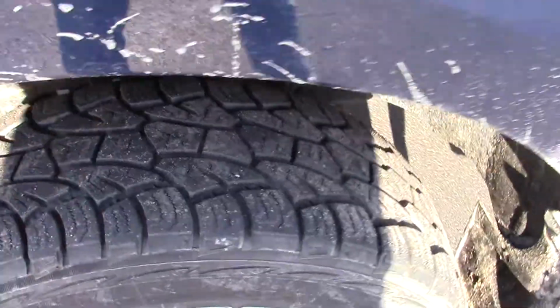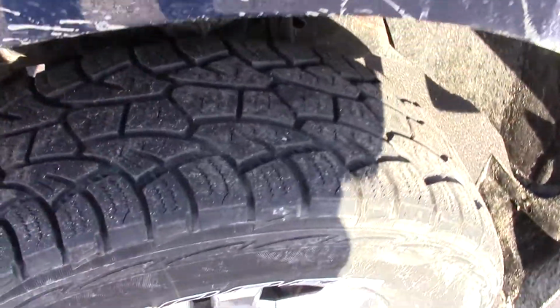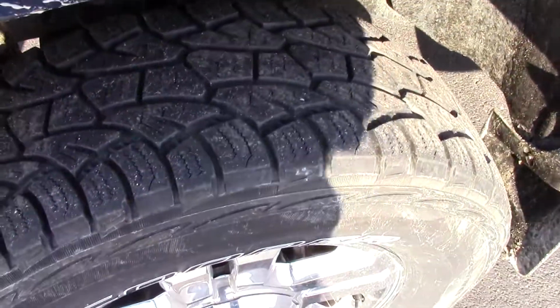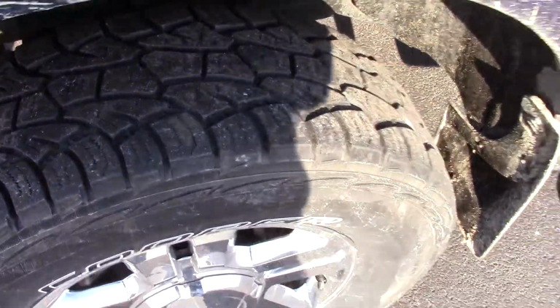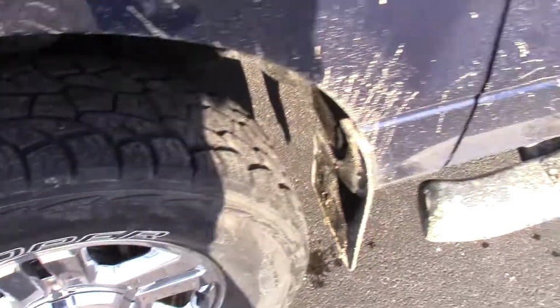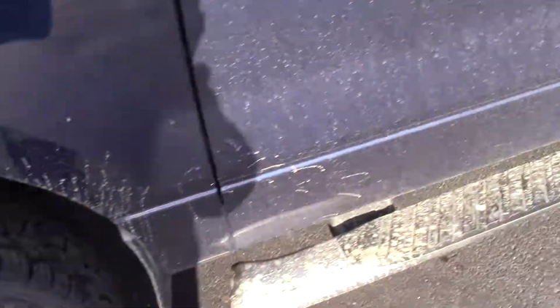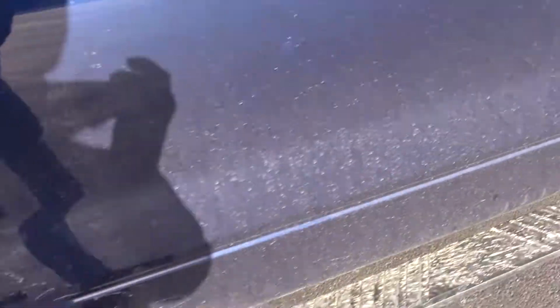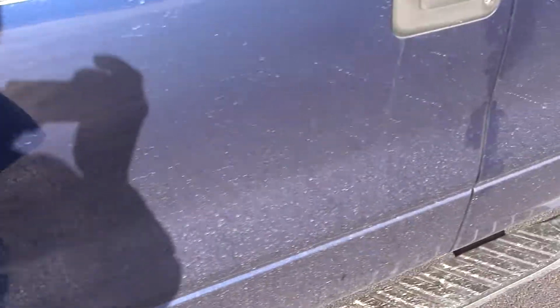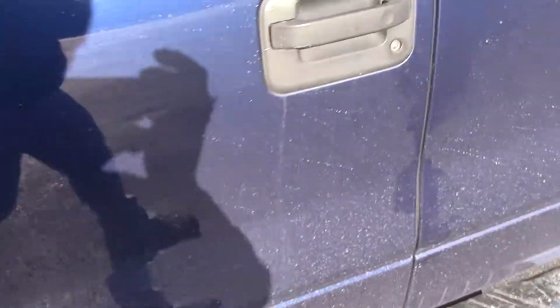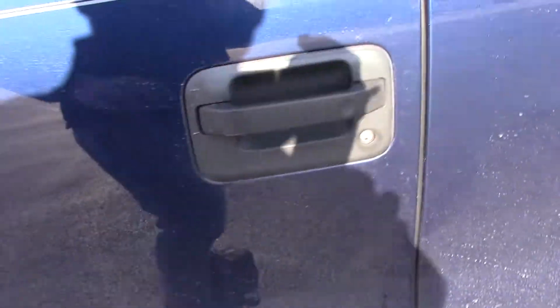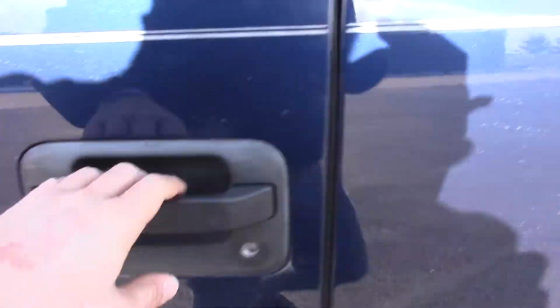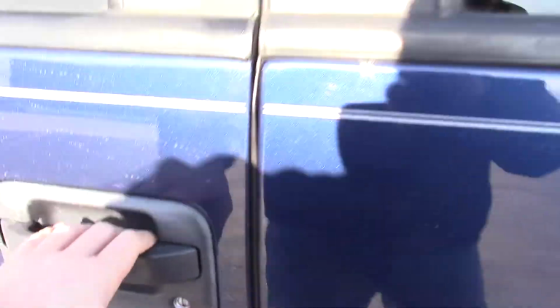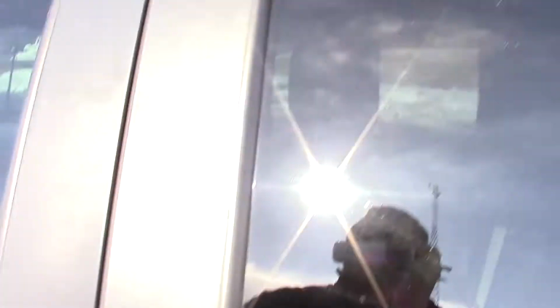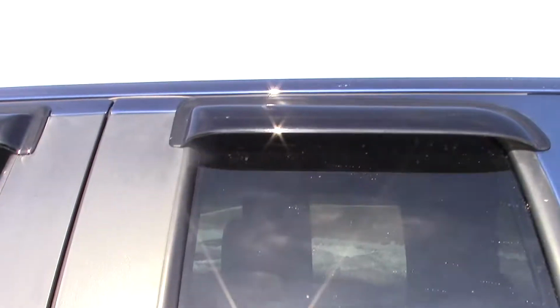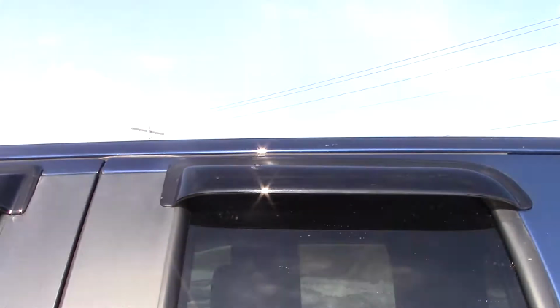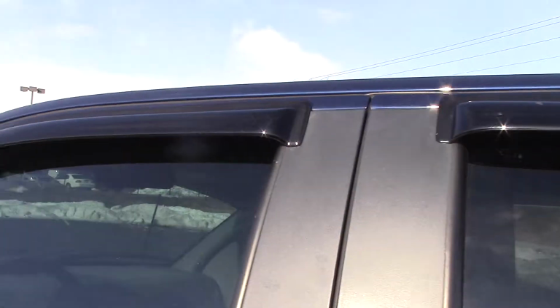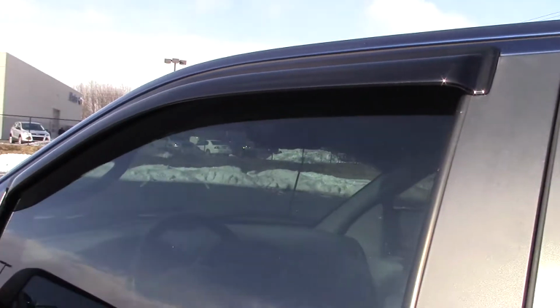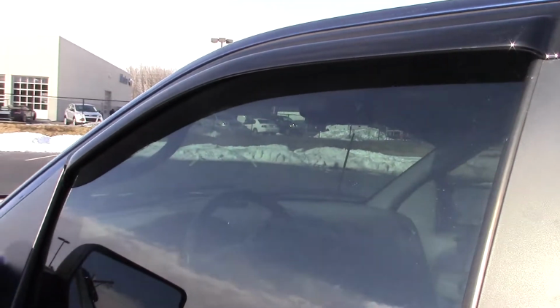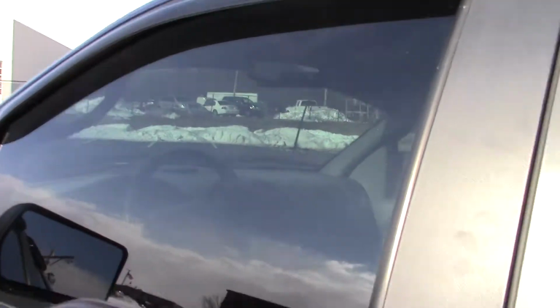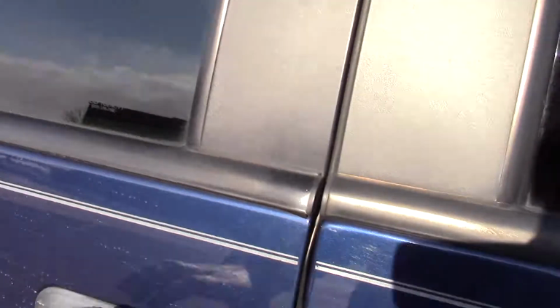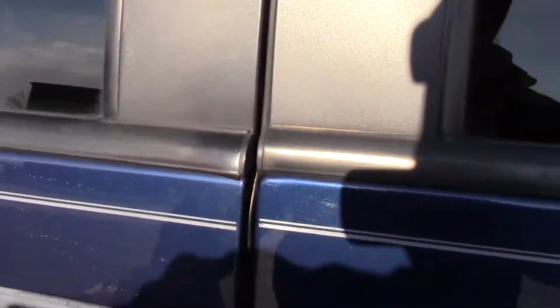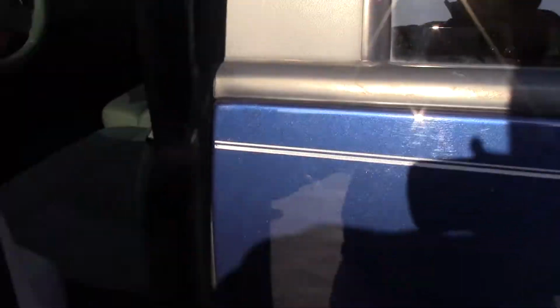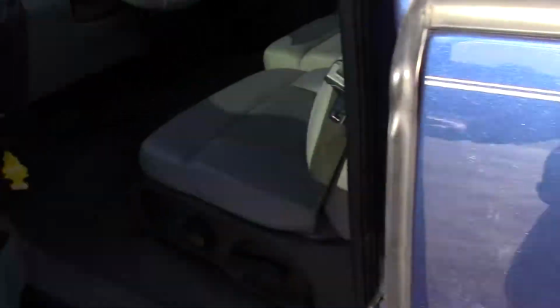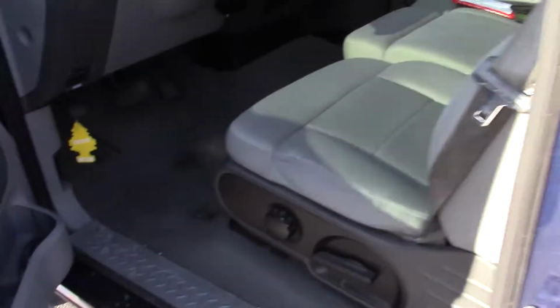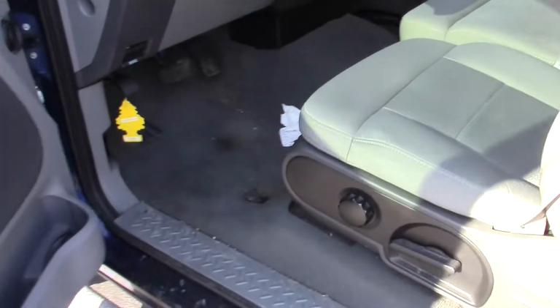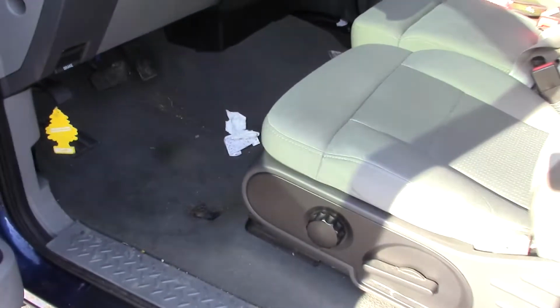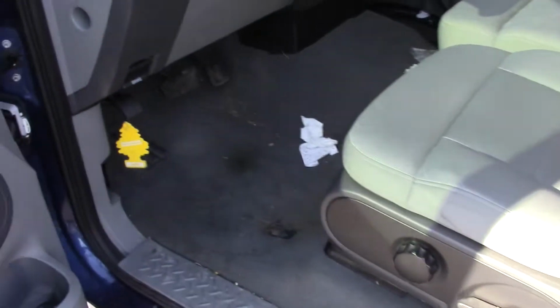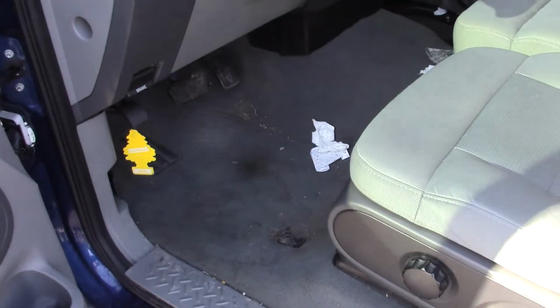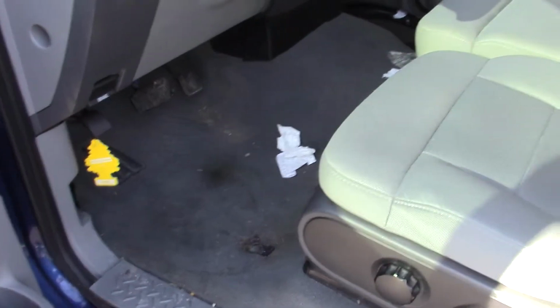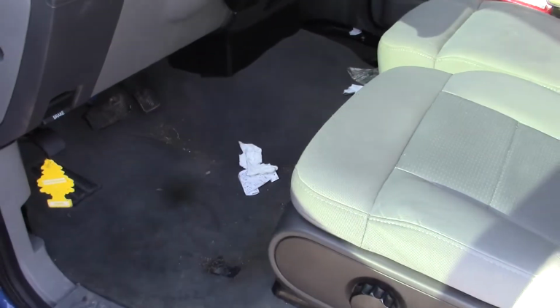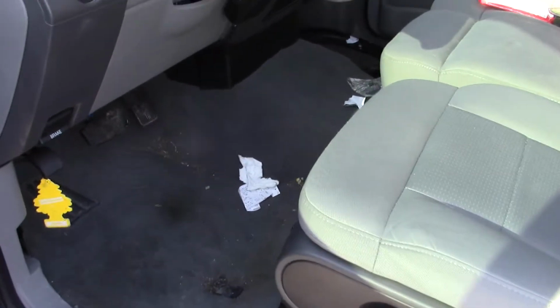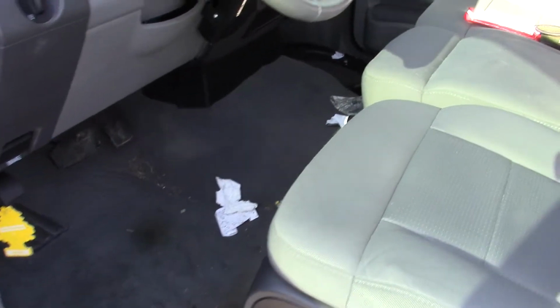Tires look like they're in good shape all the way around. Got the vent shades on the outside here. Like I said, it's a fresh trade so it hasn't been cleaned up yet.